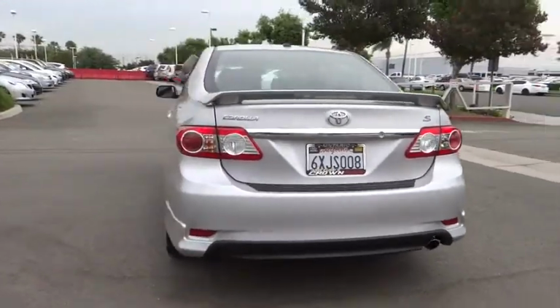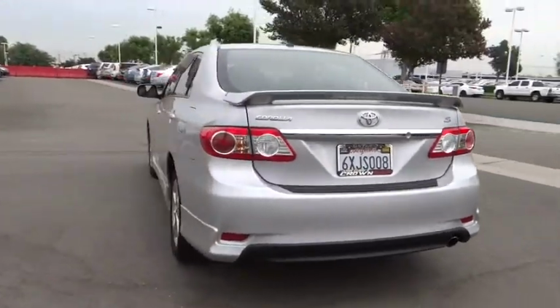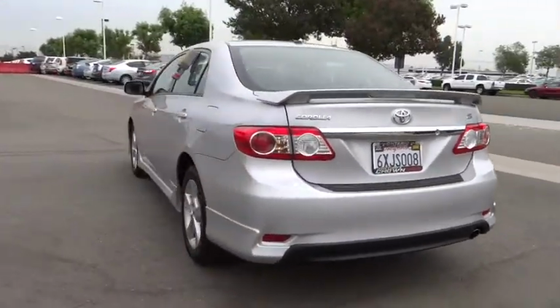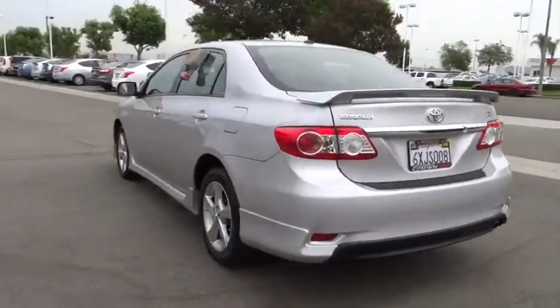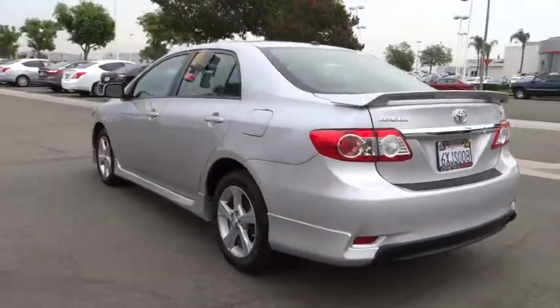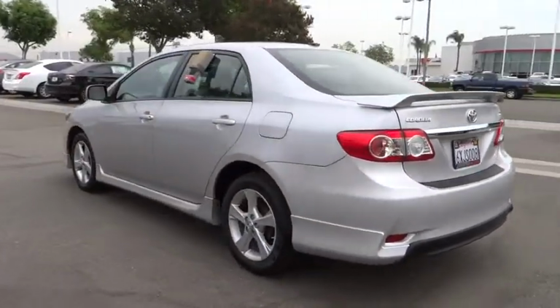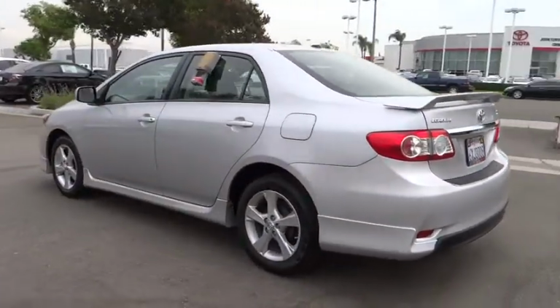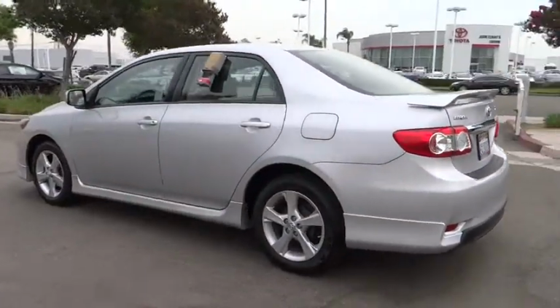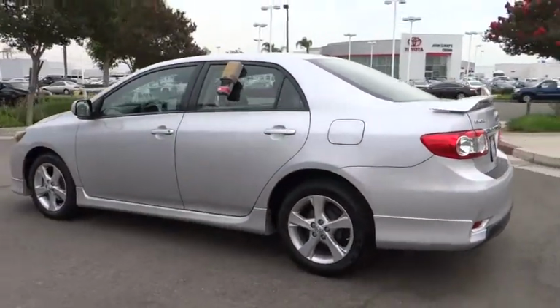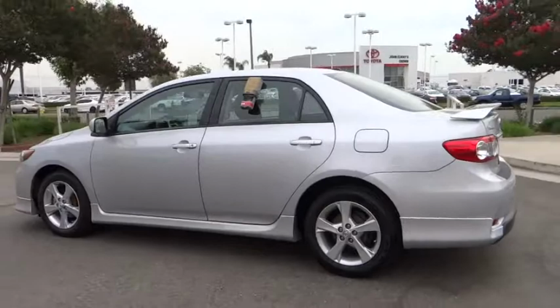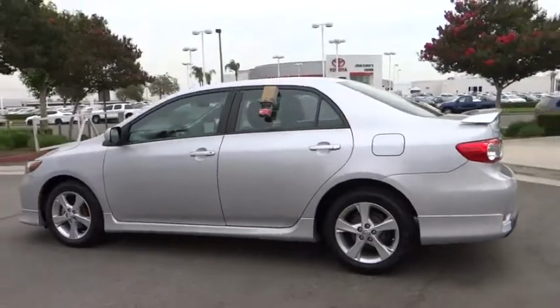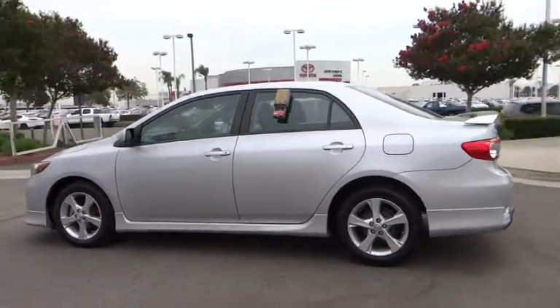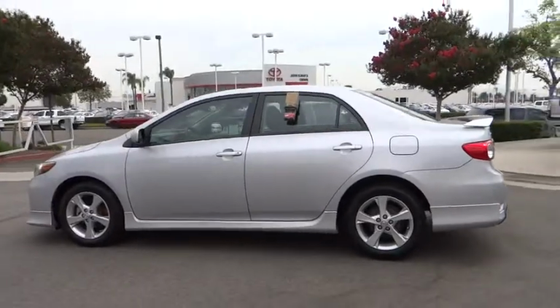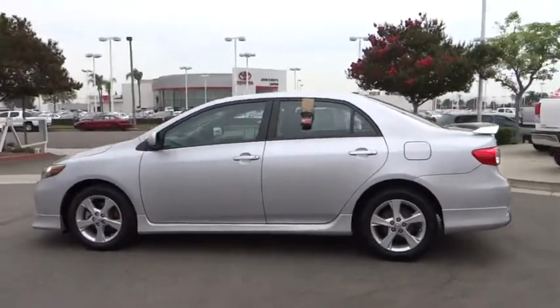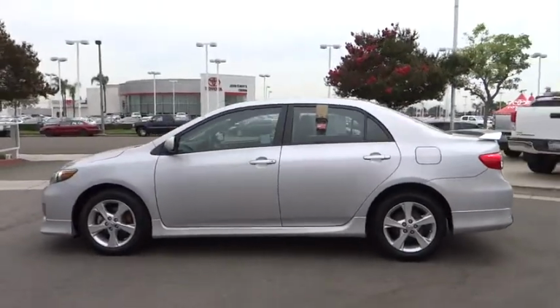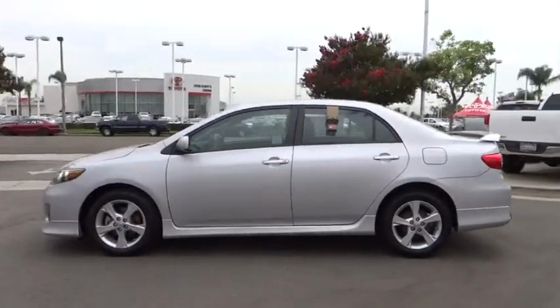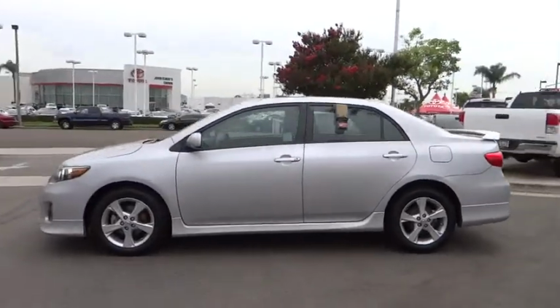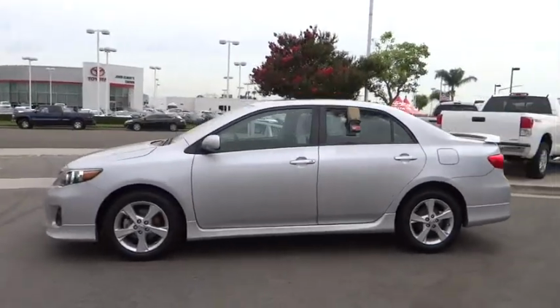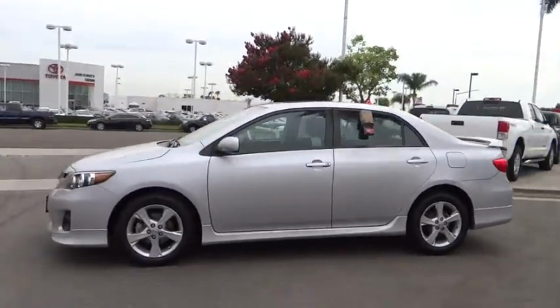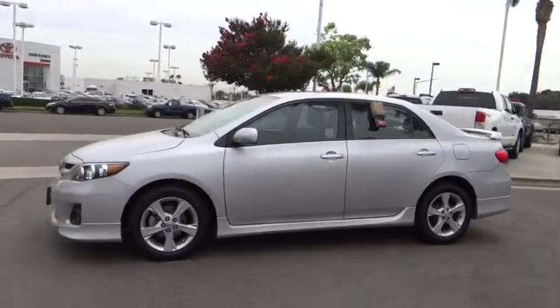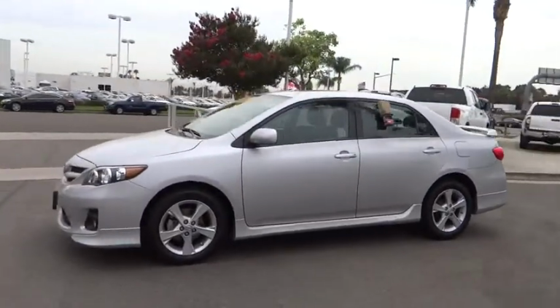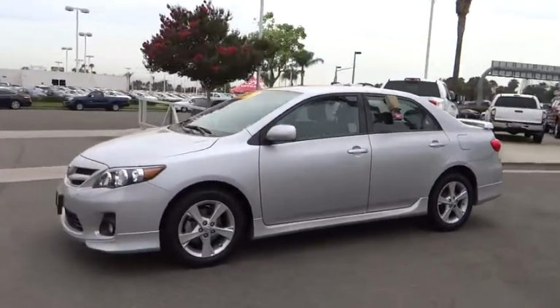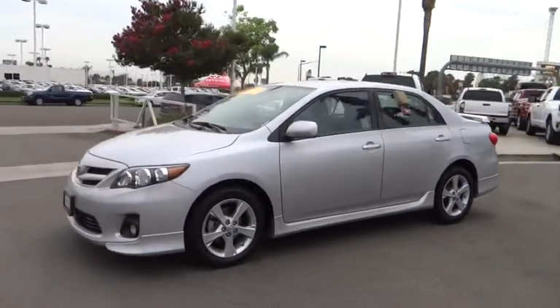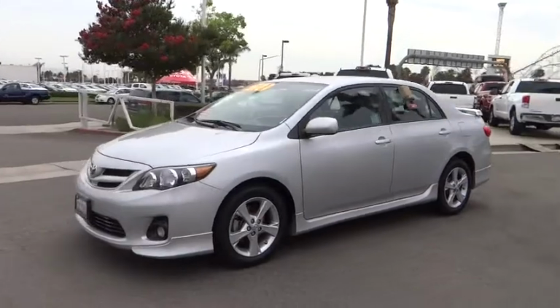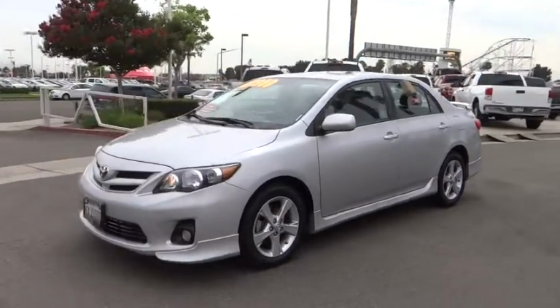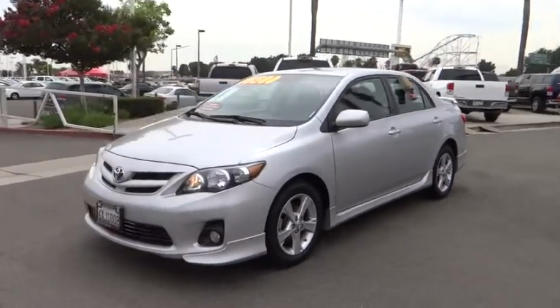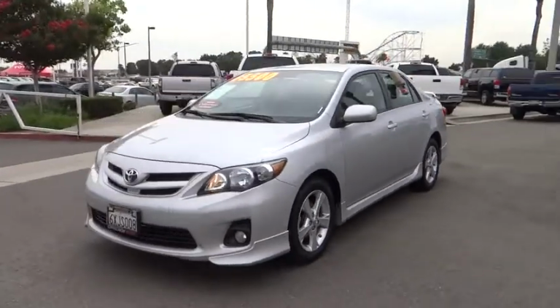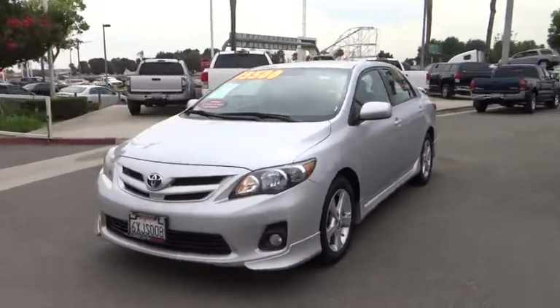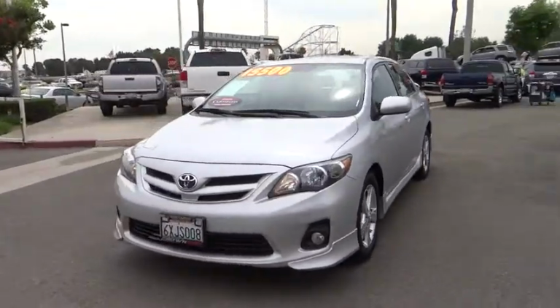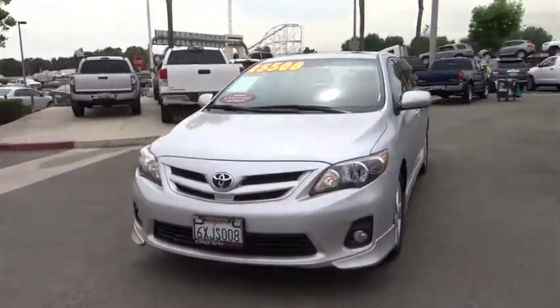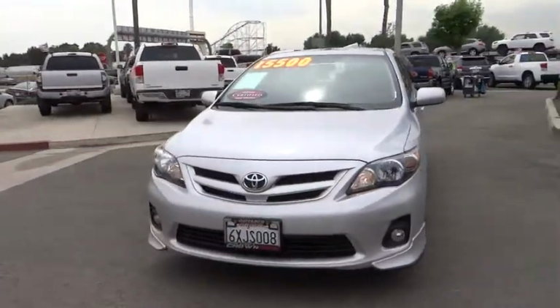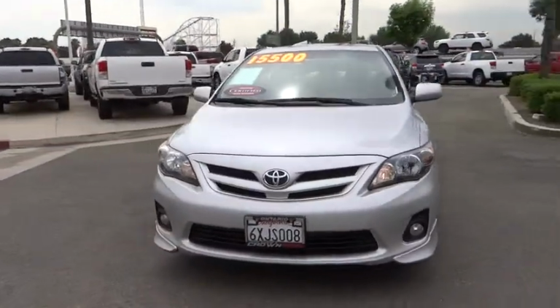Traction control, dual airbags, power steering, air conditioning, front alloy wheels, CD player, power windows, rear window defroster, fog lights, electronic stability control.